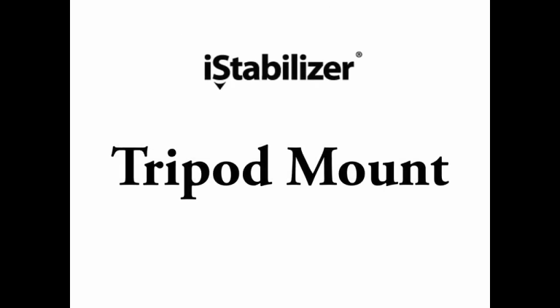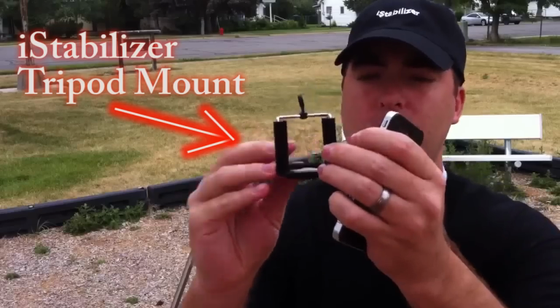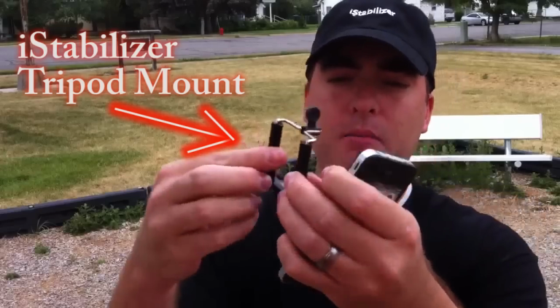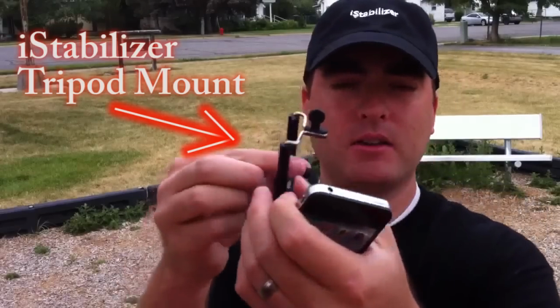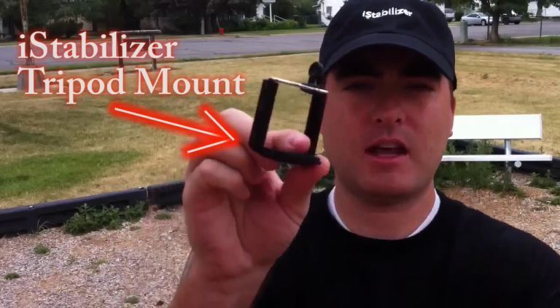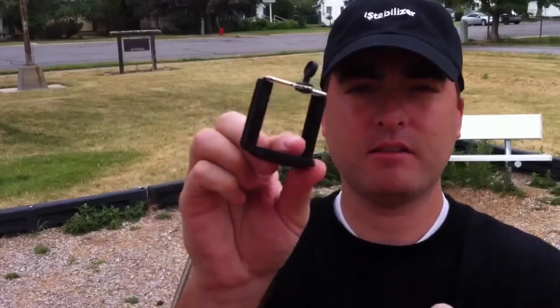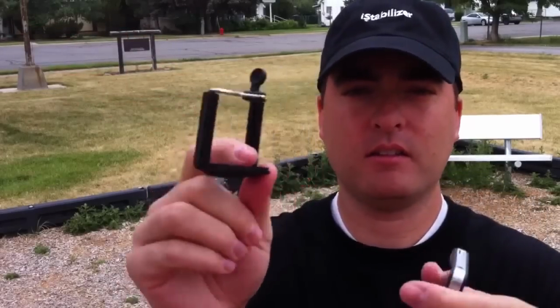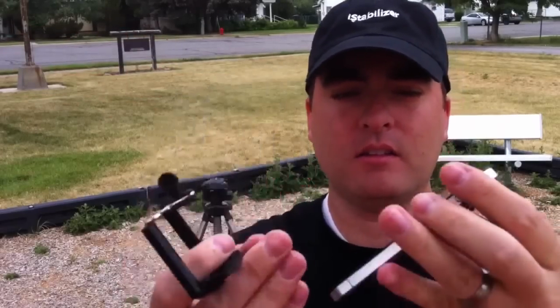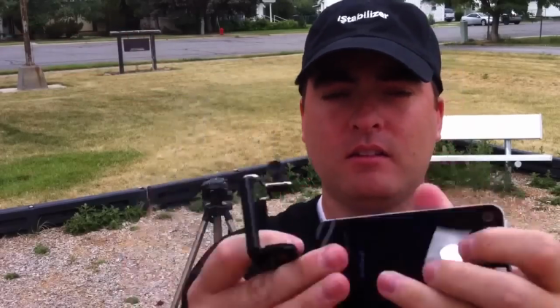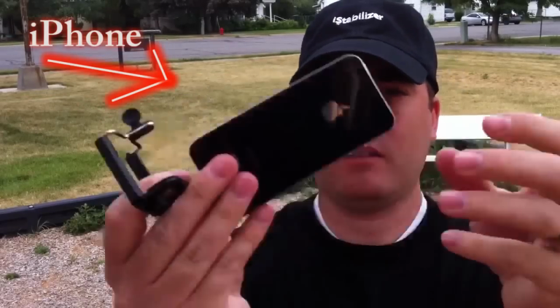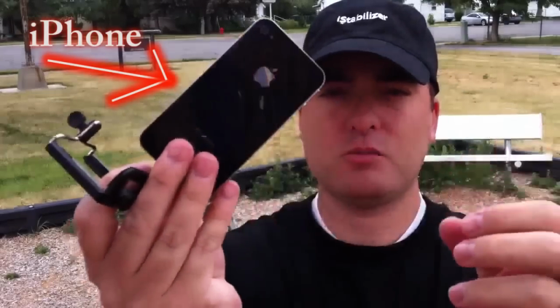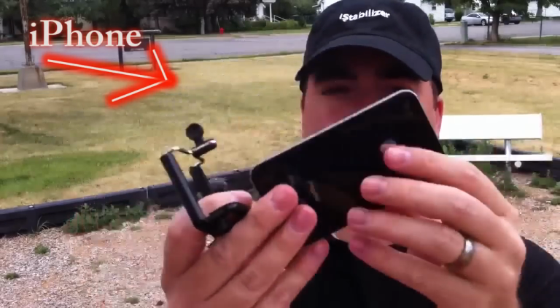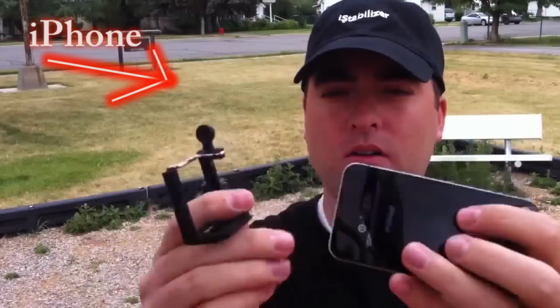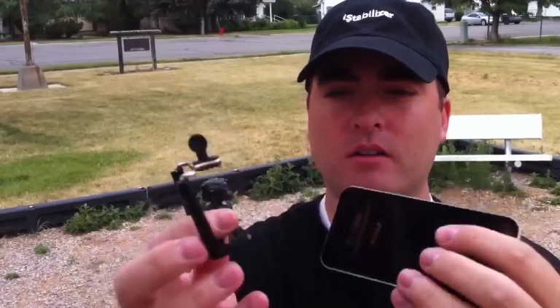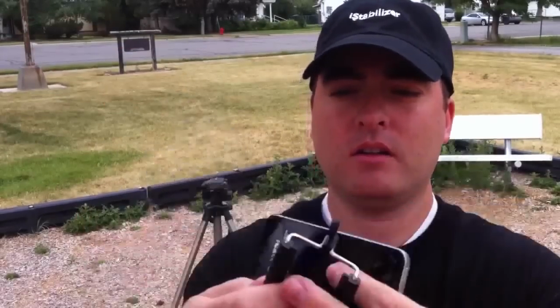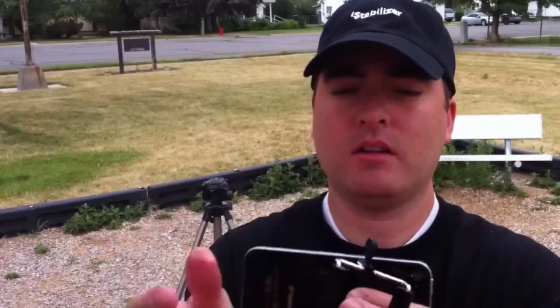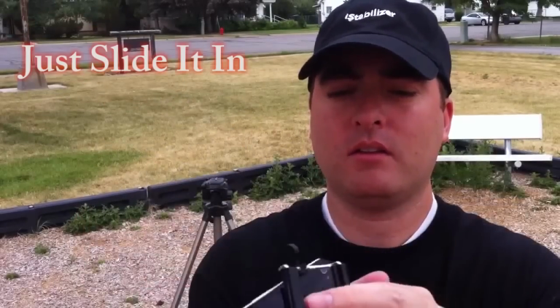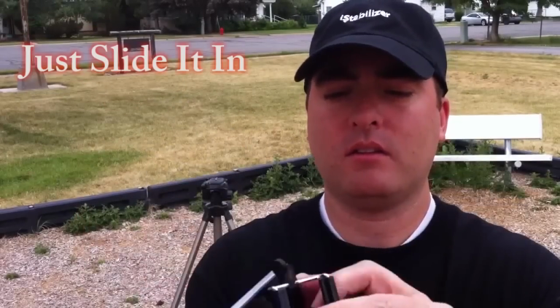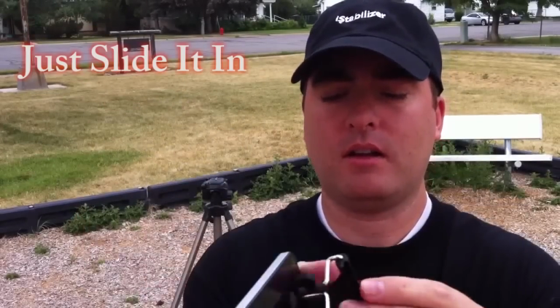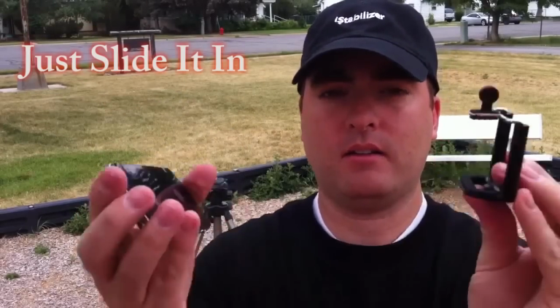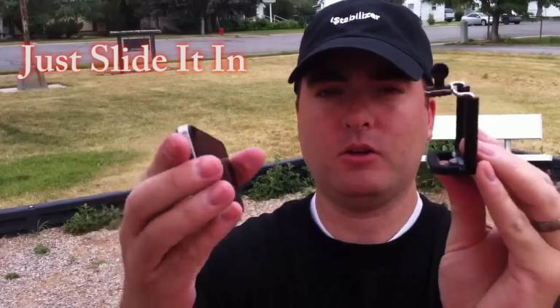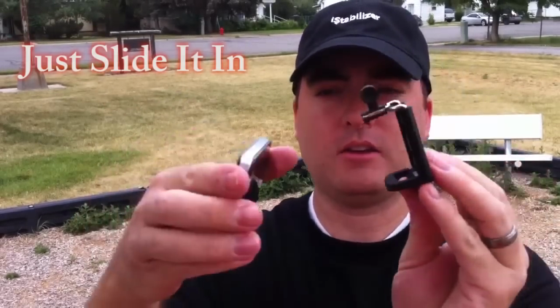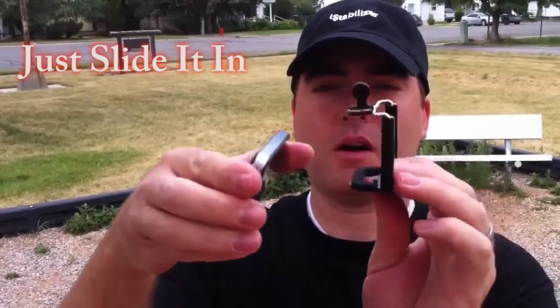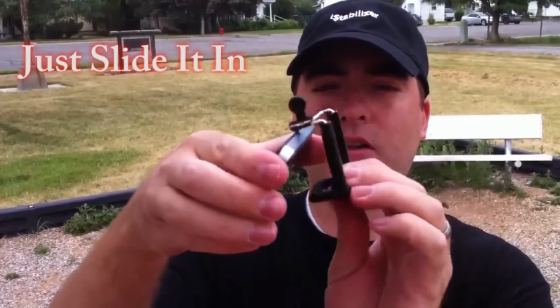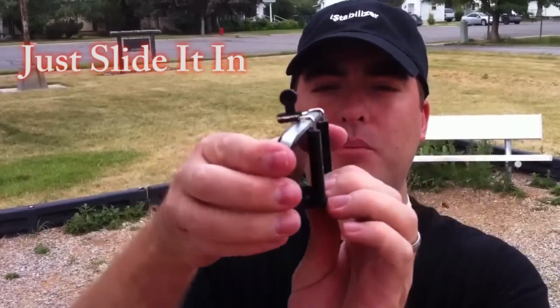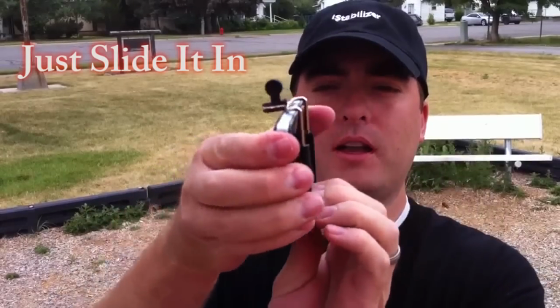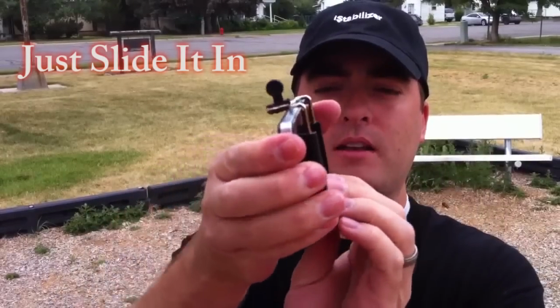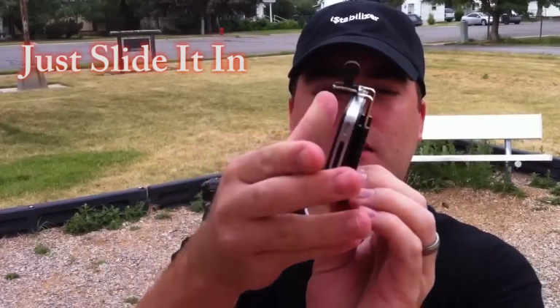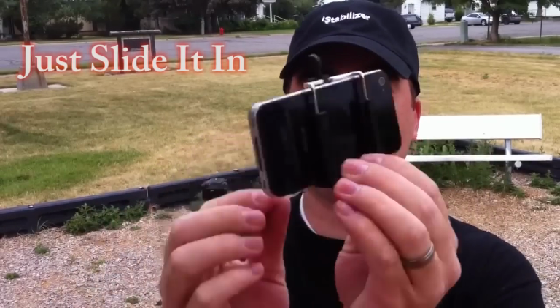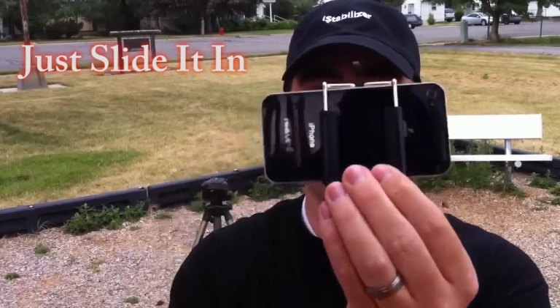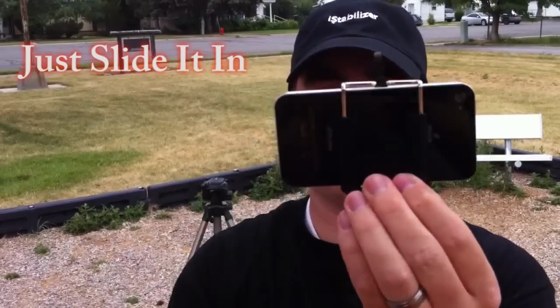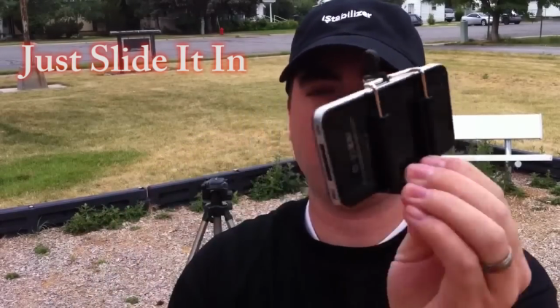The tripod mount itself and your smartphone — you'll take your smartphone and put it in the tripod mount like that.